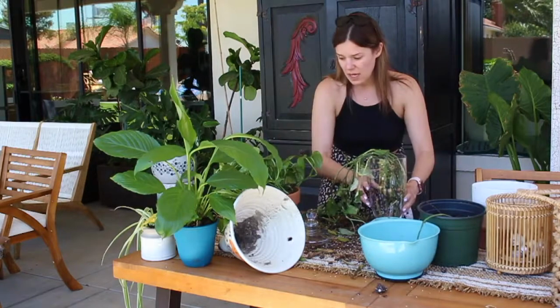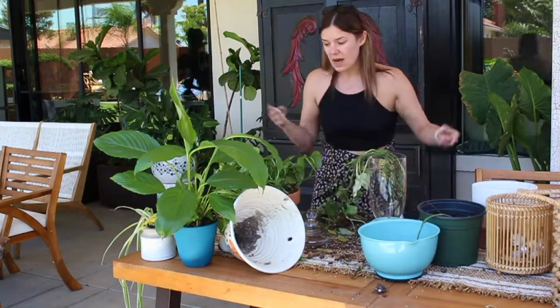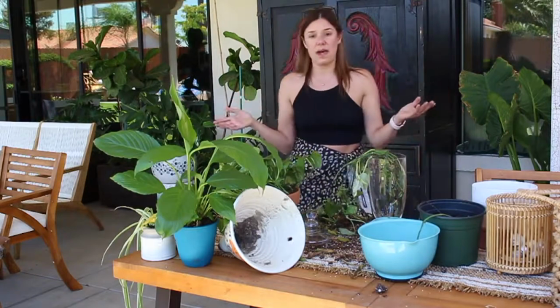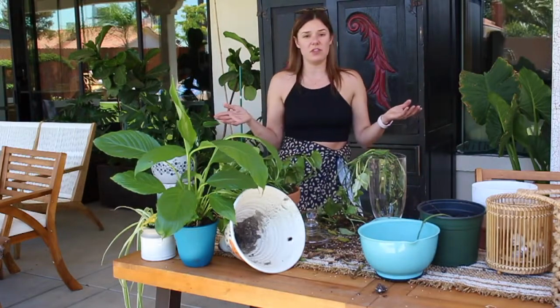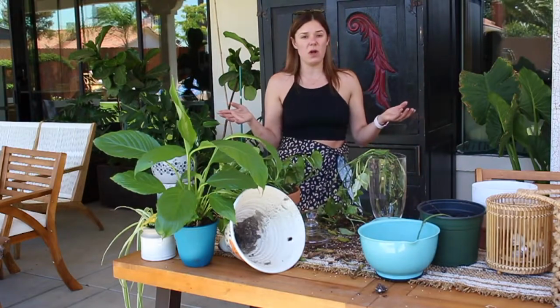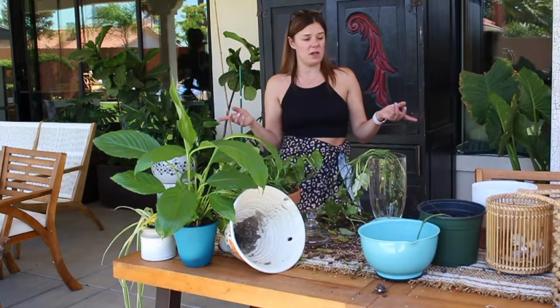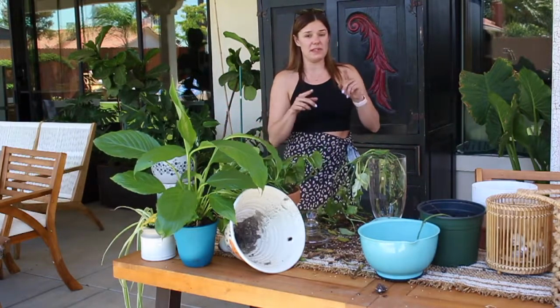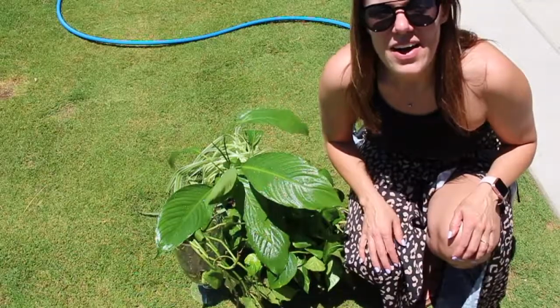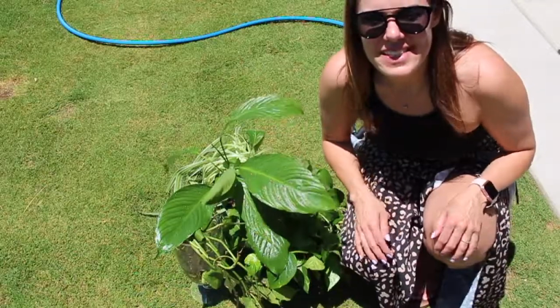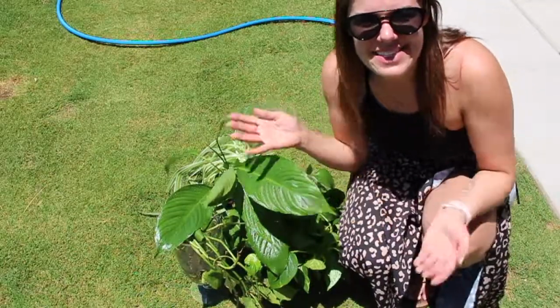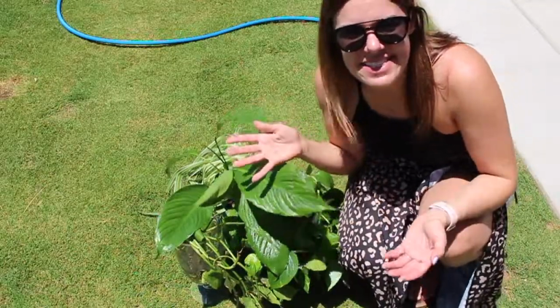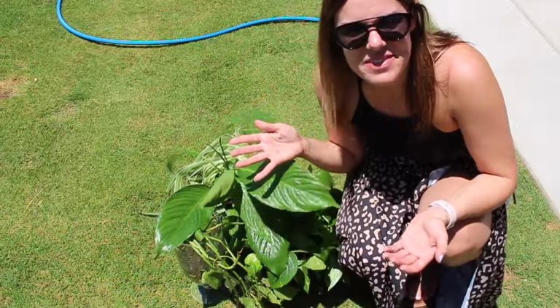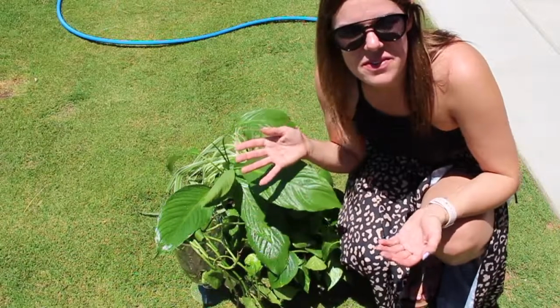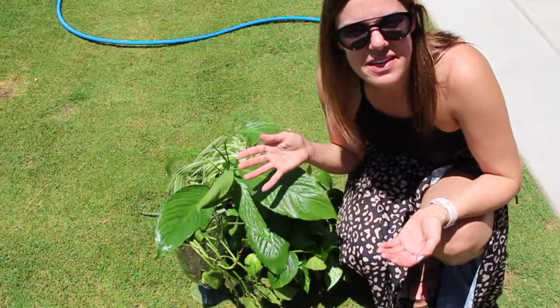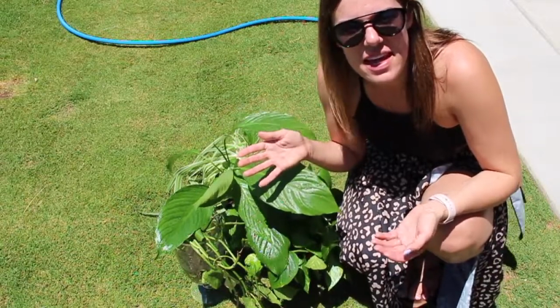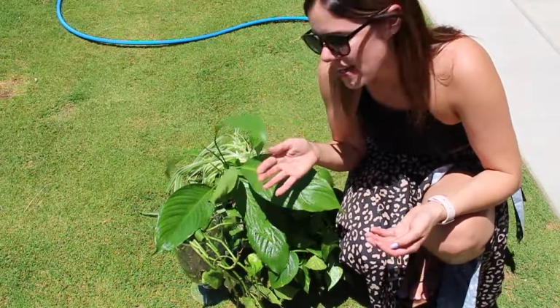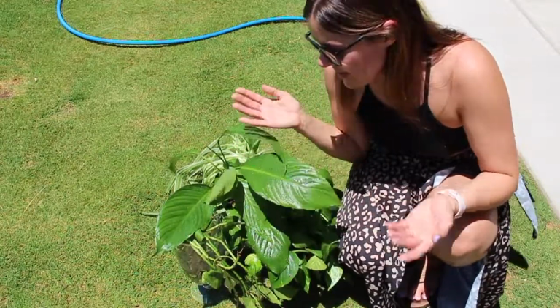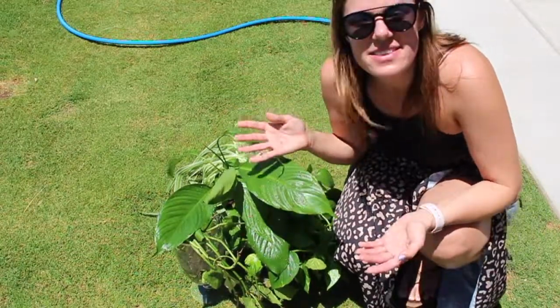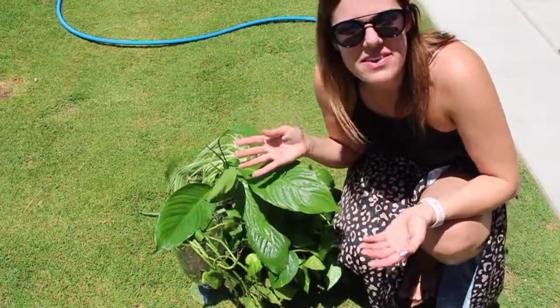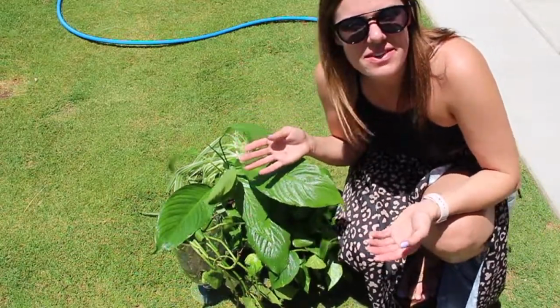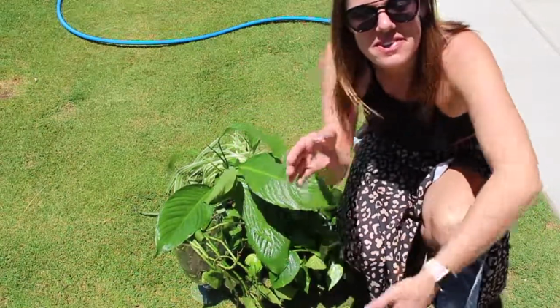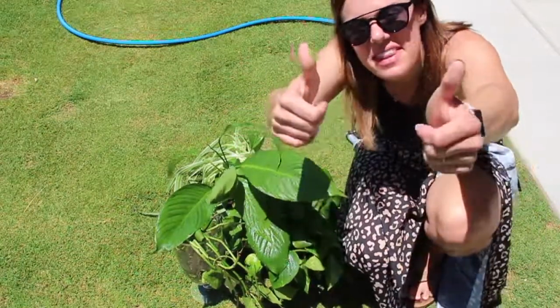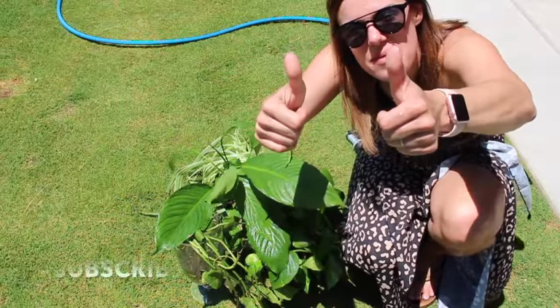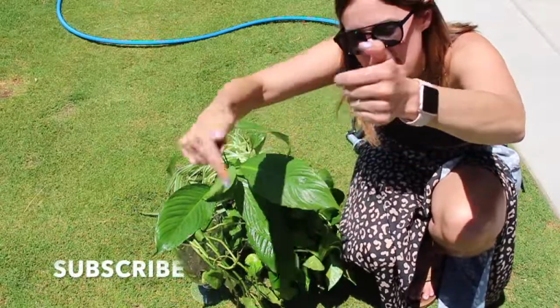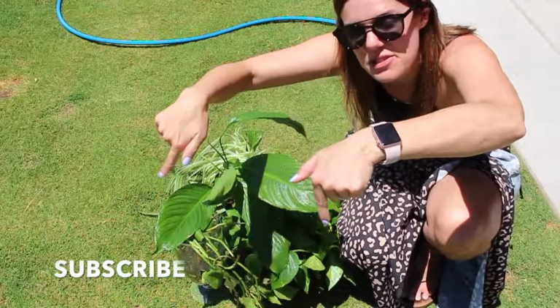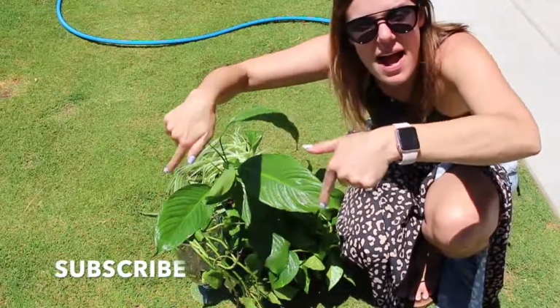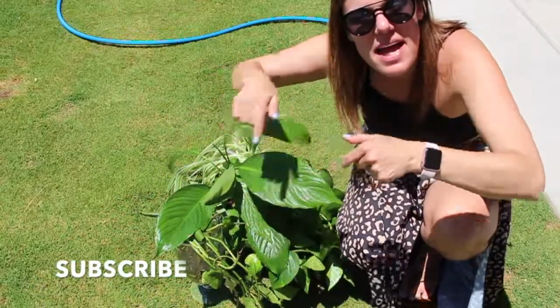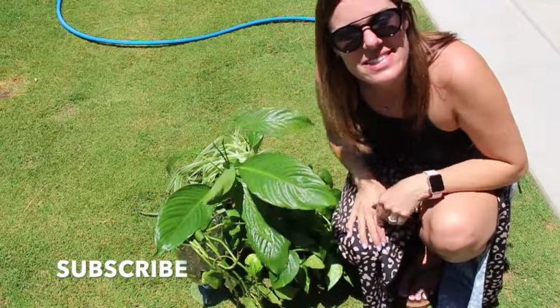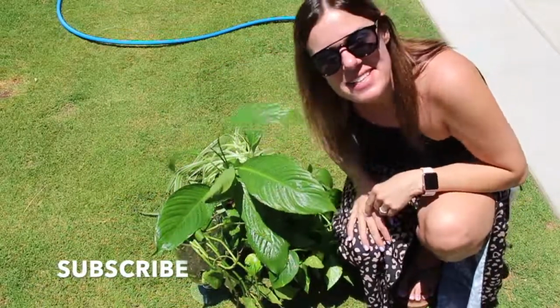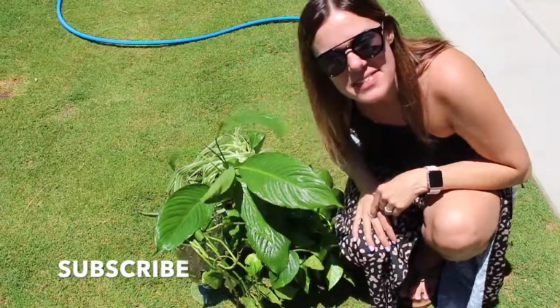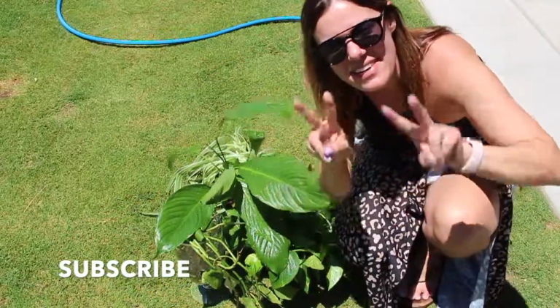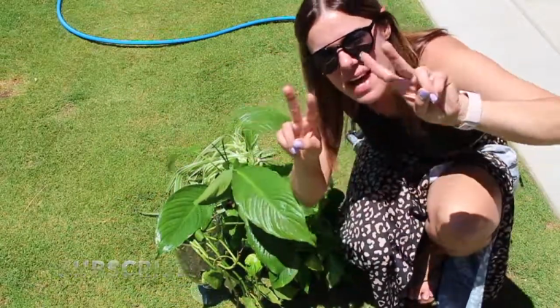Now all we have left to do is water. That is it for this video of Kicking It With Kay. If you like this video, you know what to do — give it a thumbs up and hit the subscribe, and I'll see you guys in my next video. Bye.